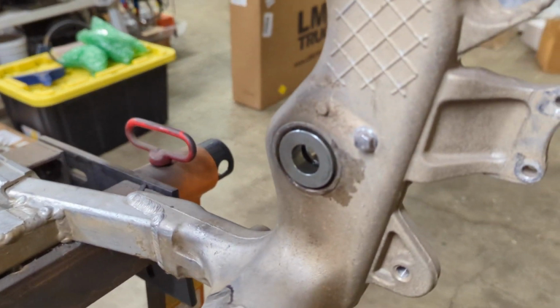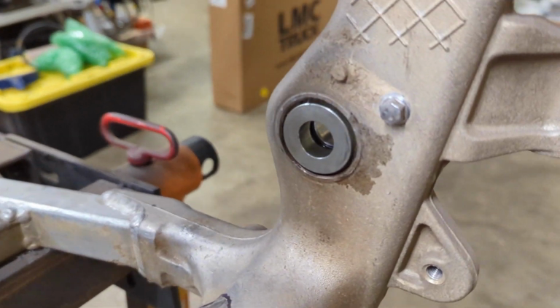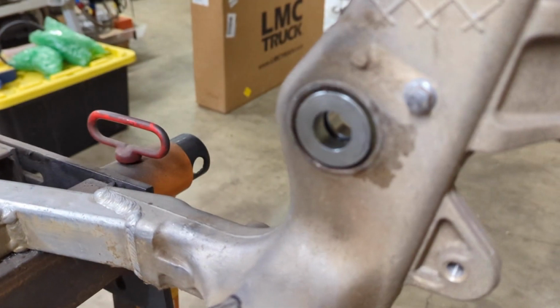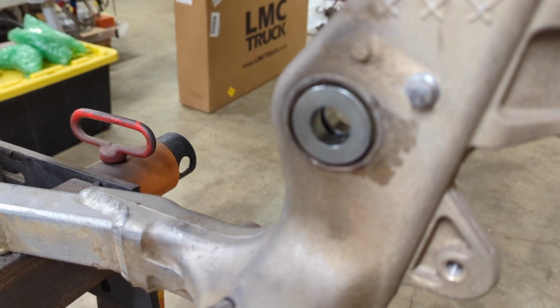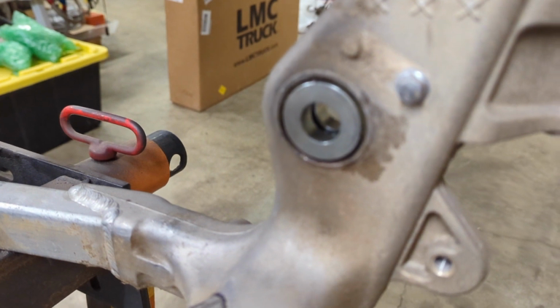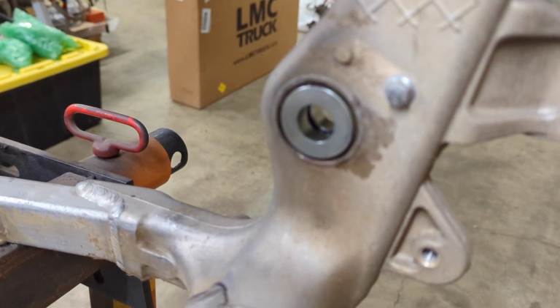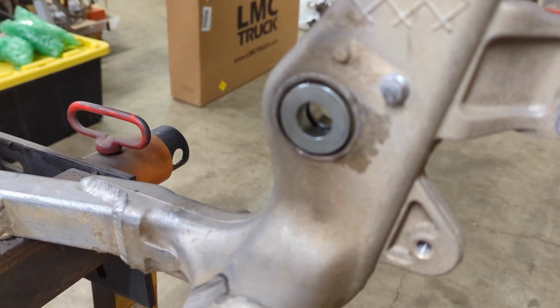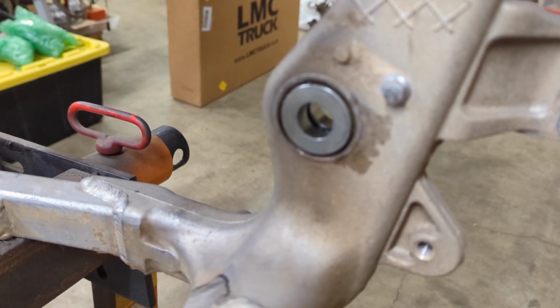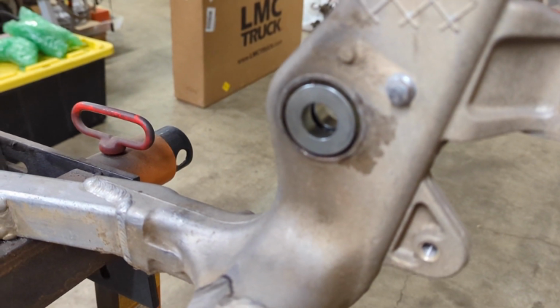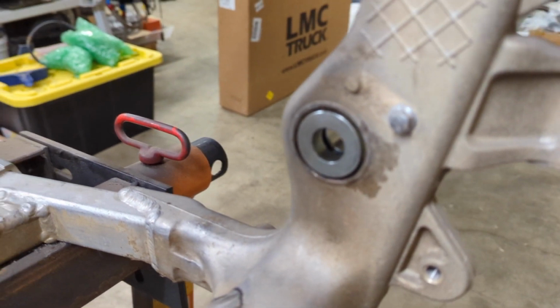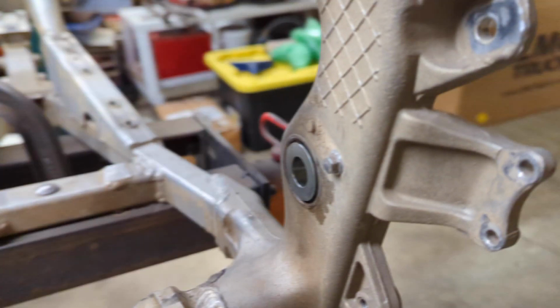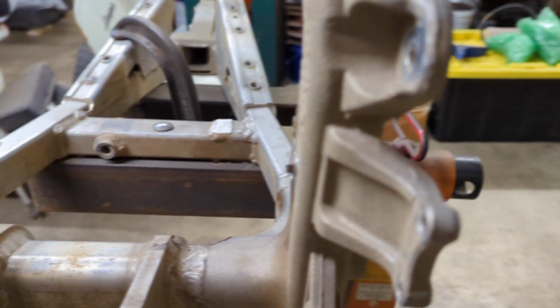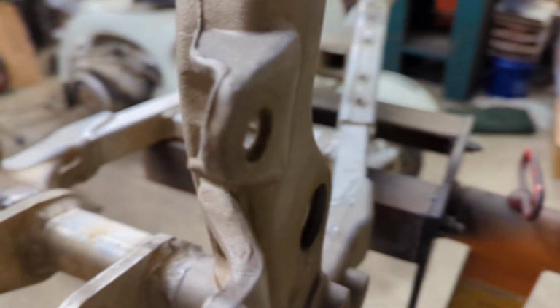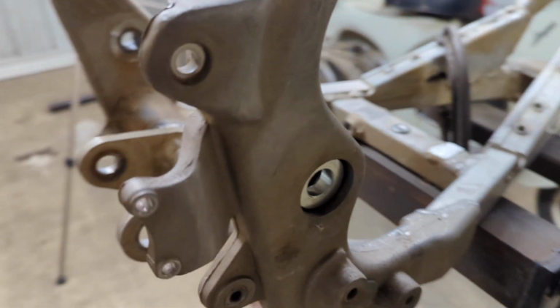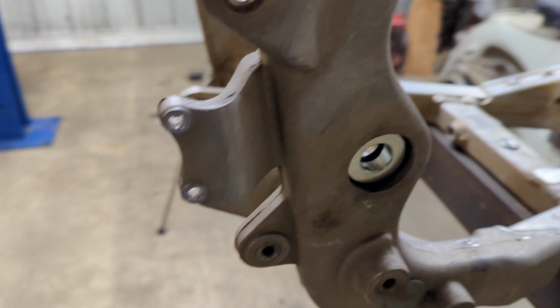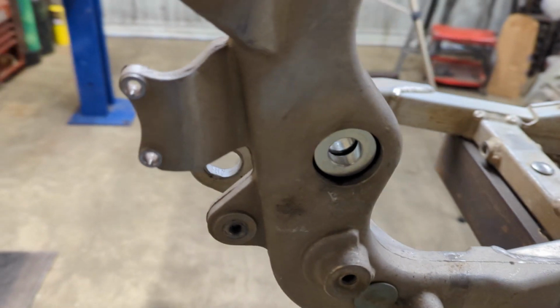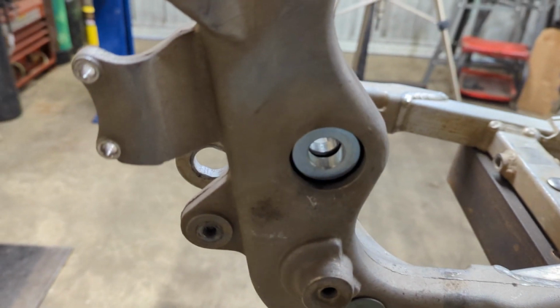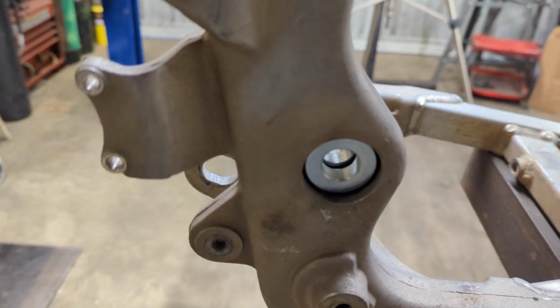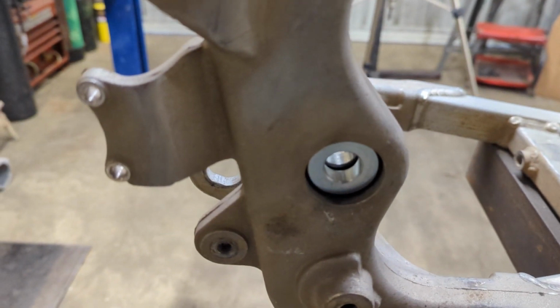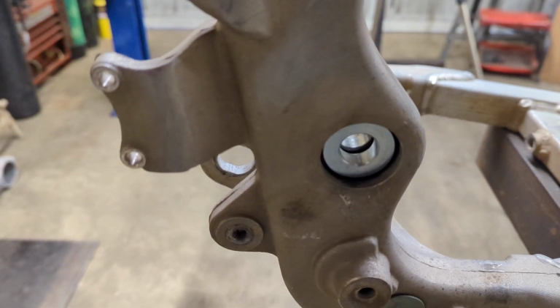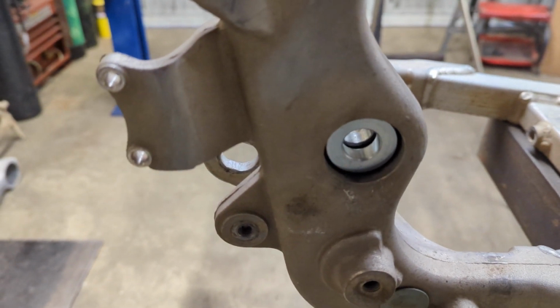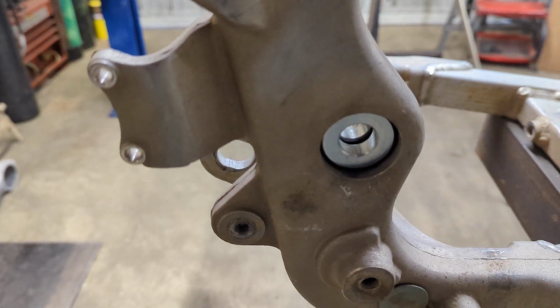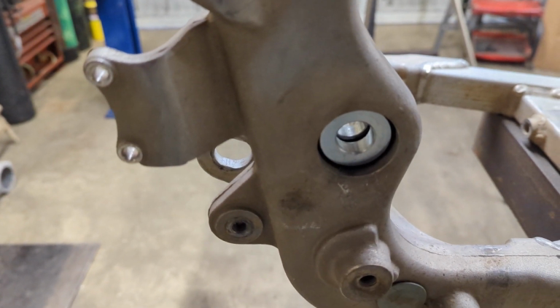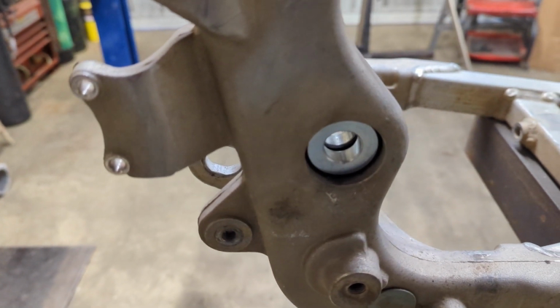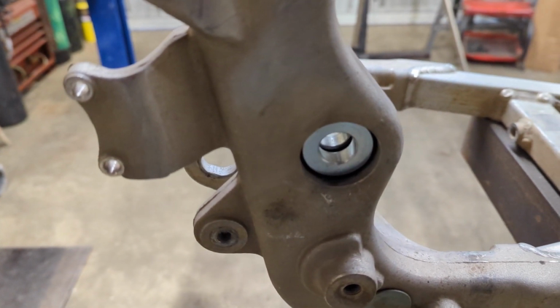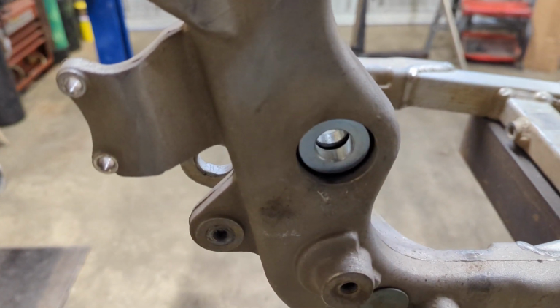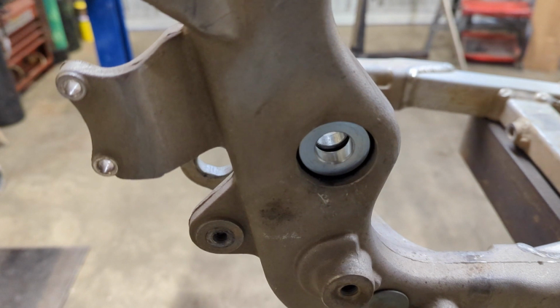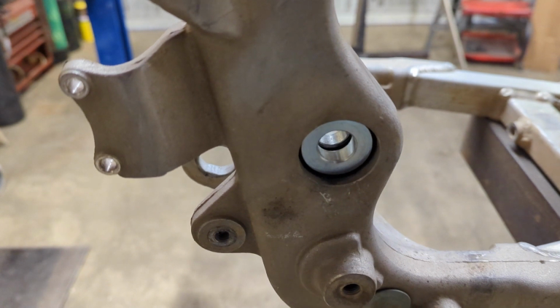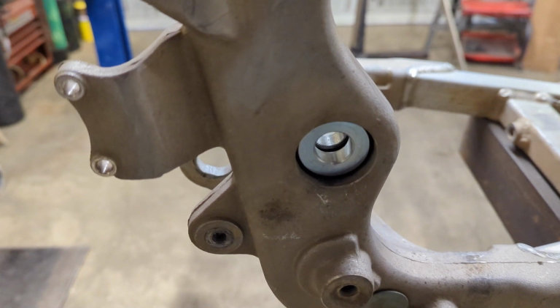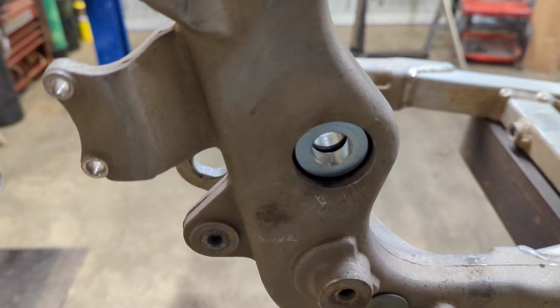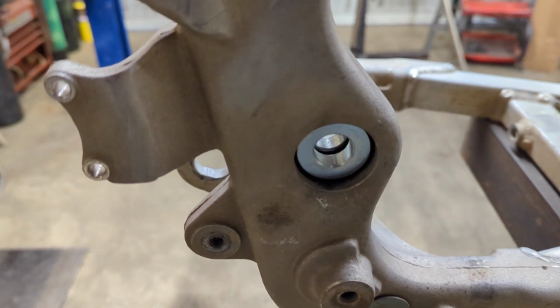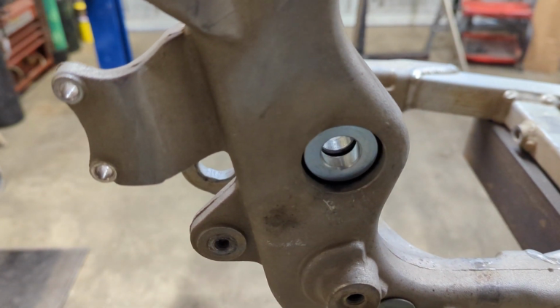There's a steel bushing in the frame here — you can see it — and then there's another steel bushing on this side. Those are still available from Kawasaki, so we just ordered up a couple of those and pressed them in.